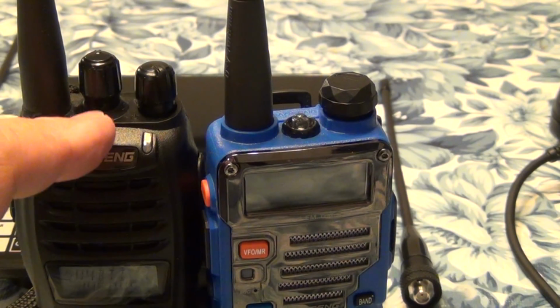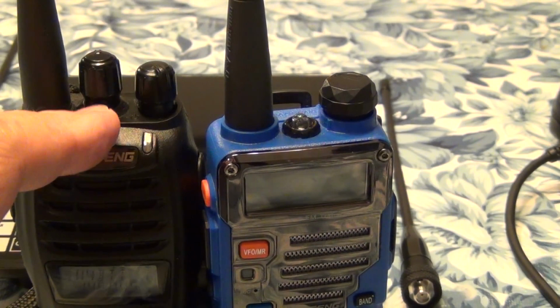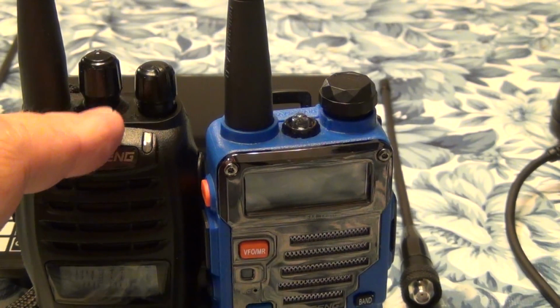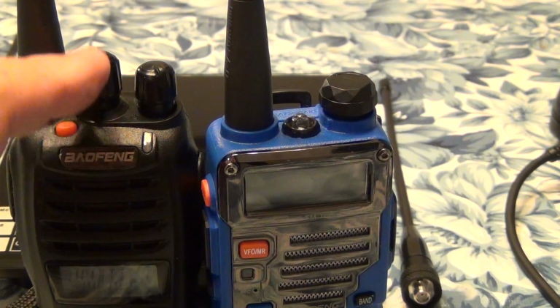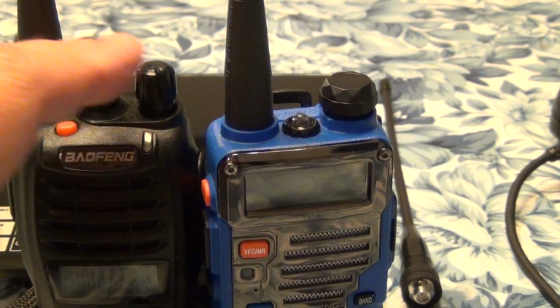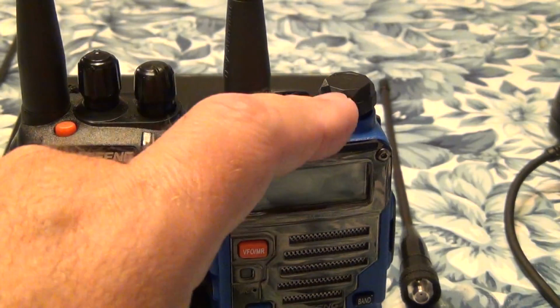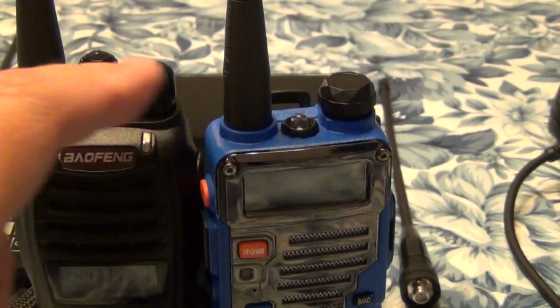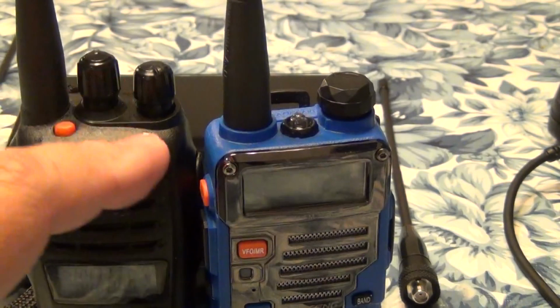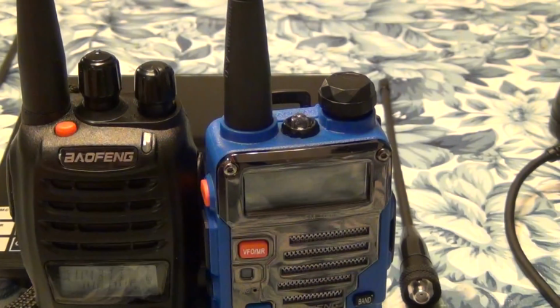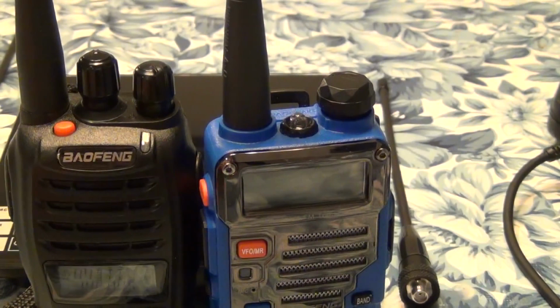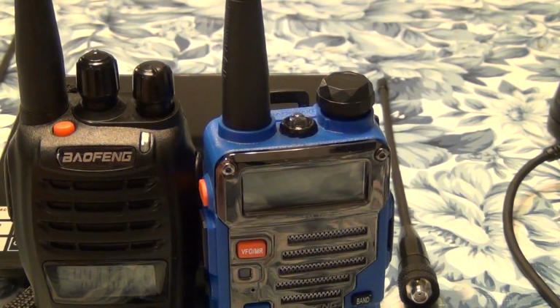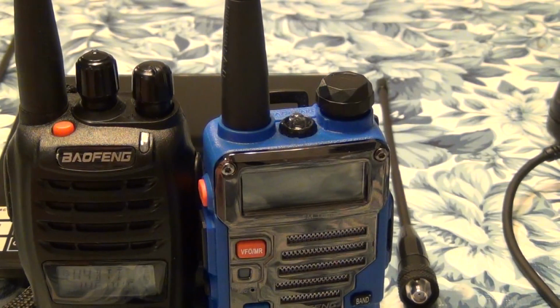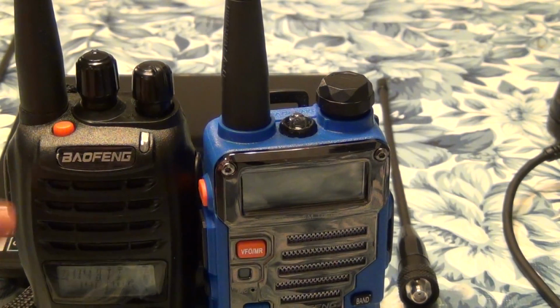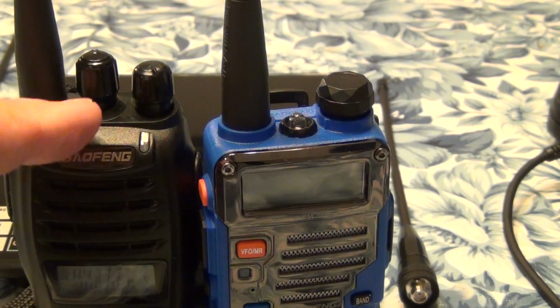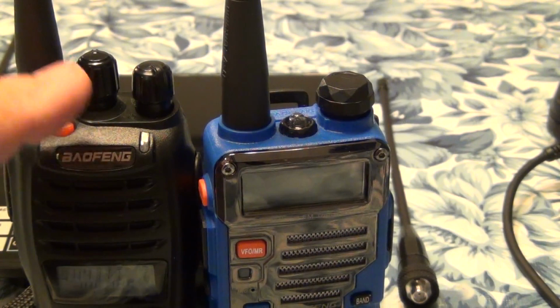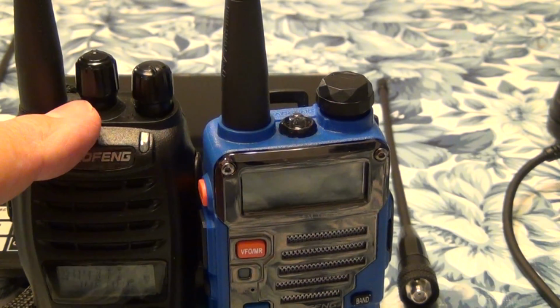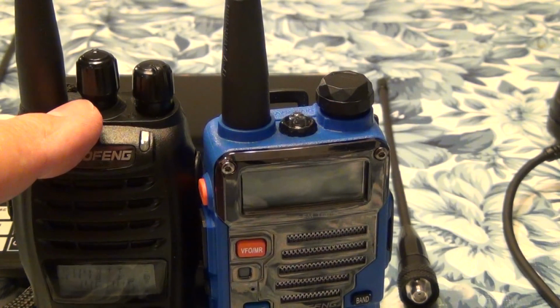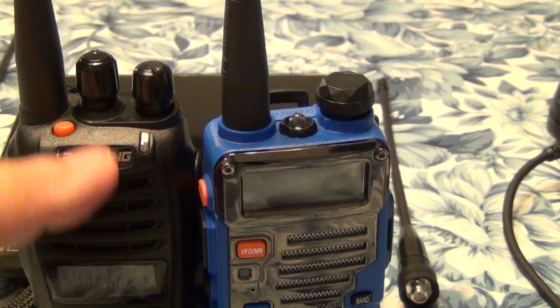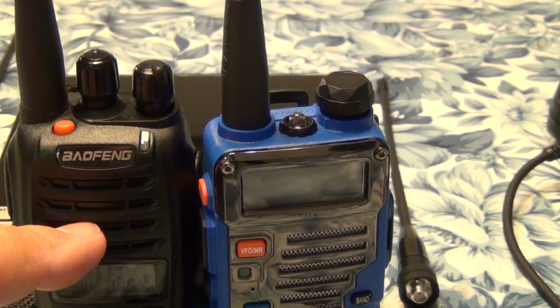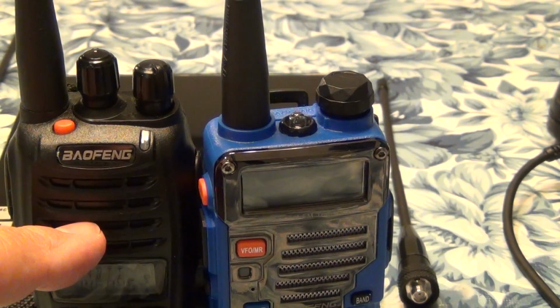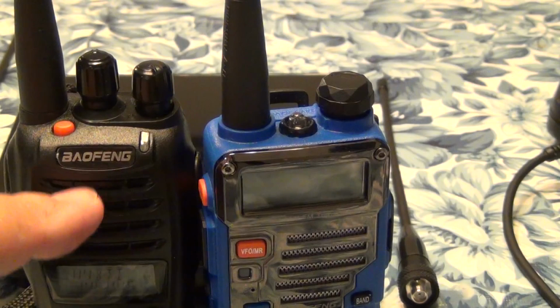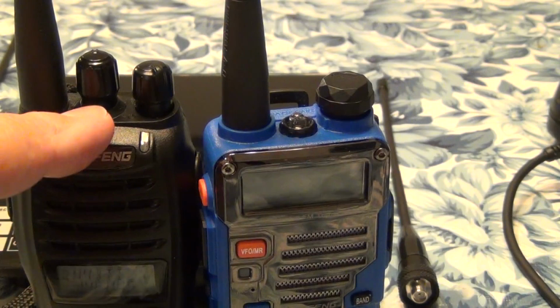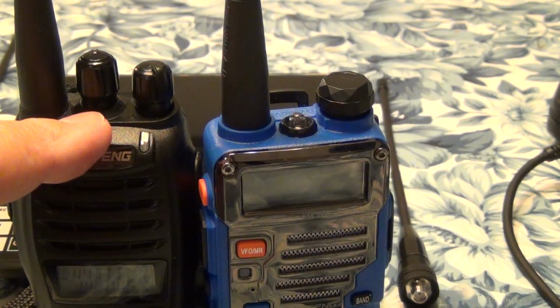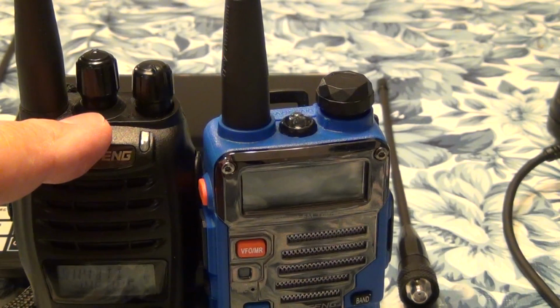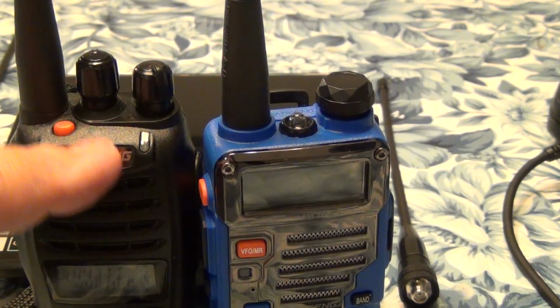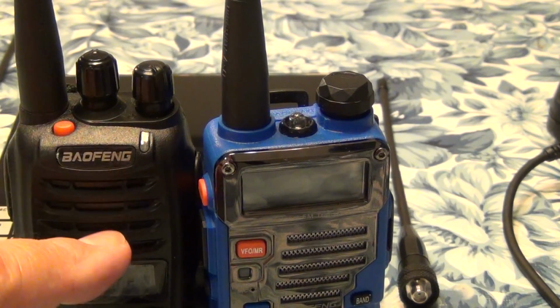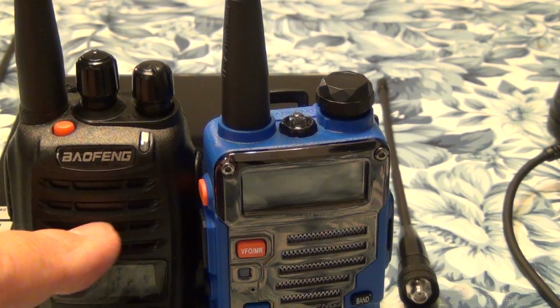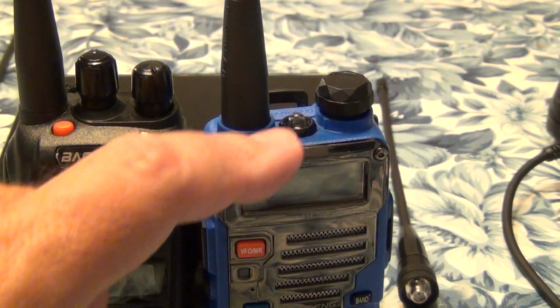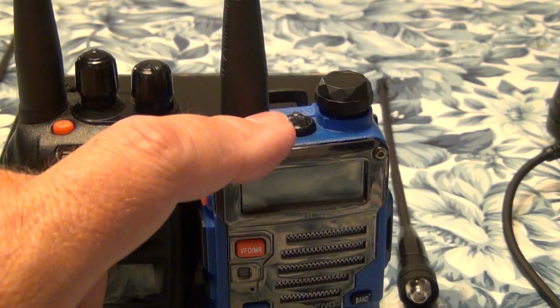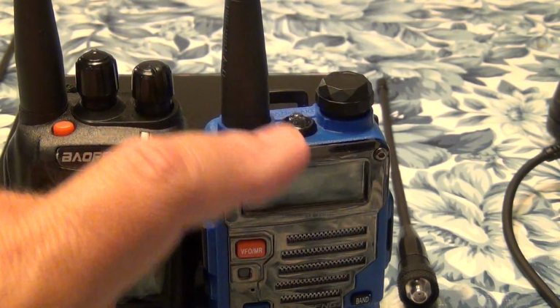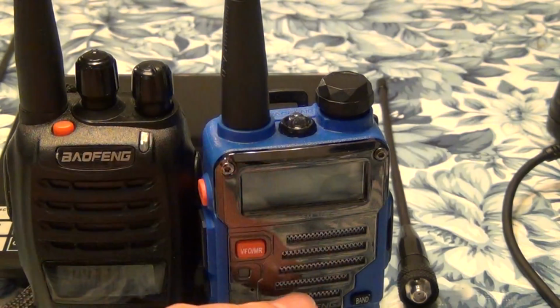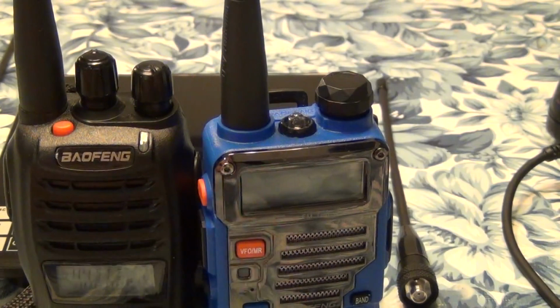The UVB5 also has an LED. In theory, 5 watts and 2 watts in the UHF for one model; 4 watts and 1 watt for the other.